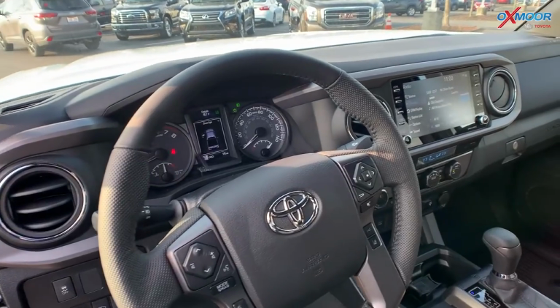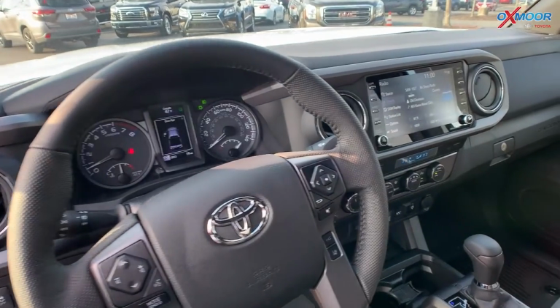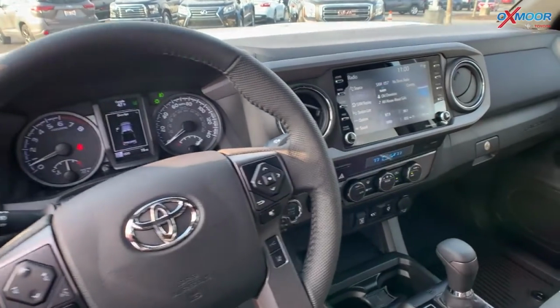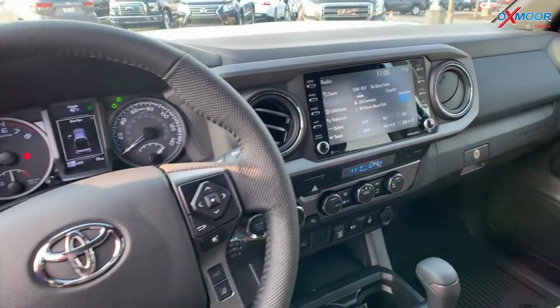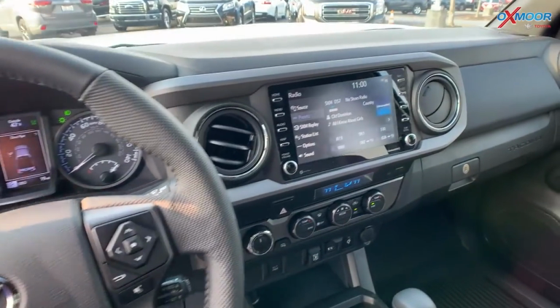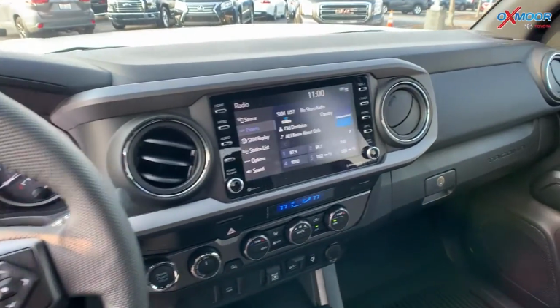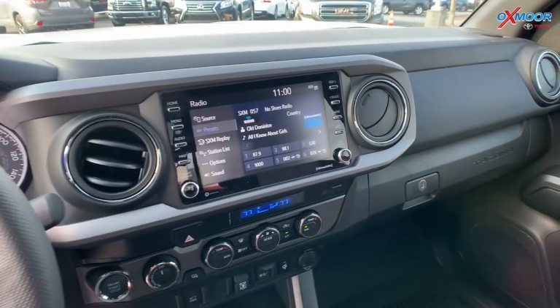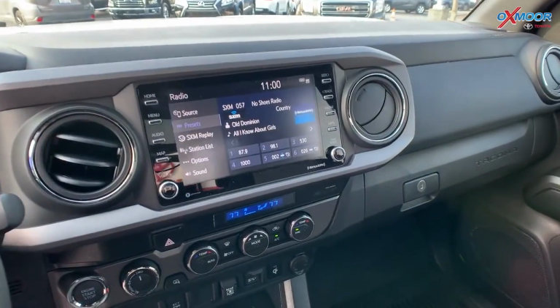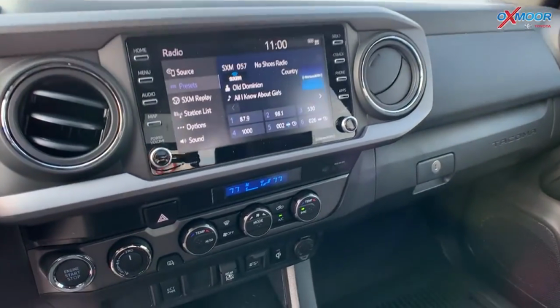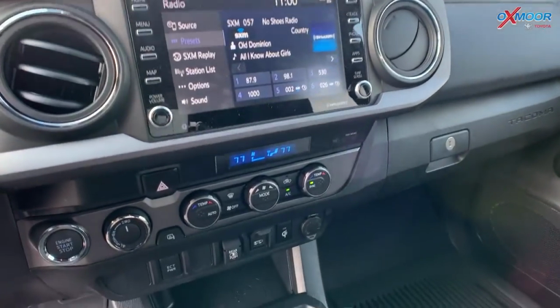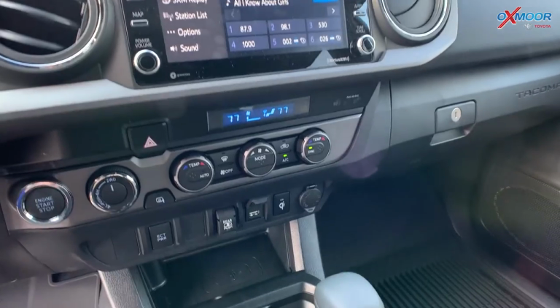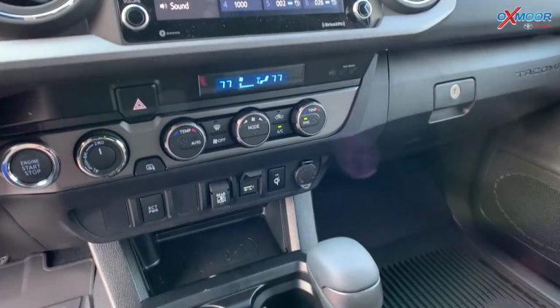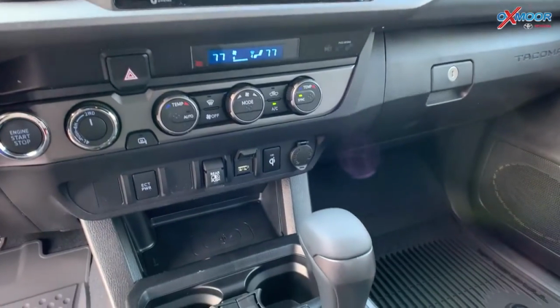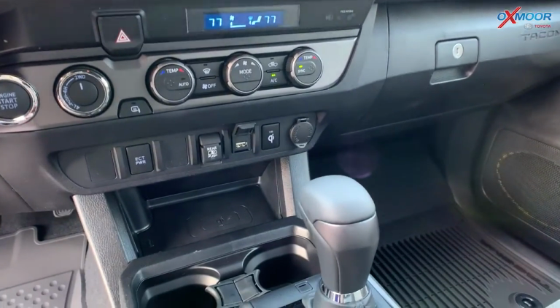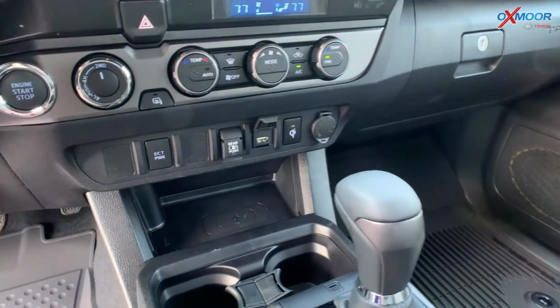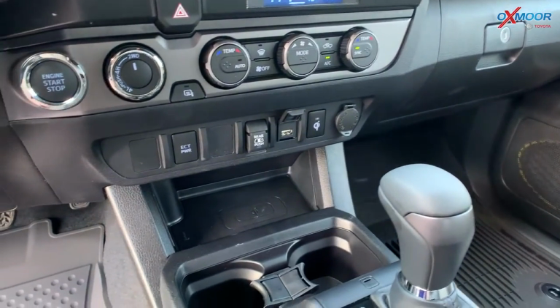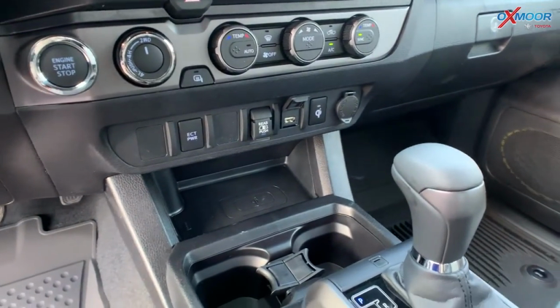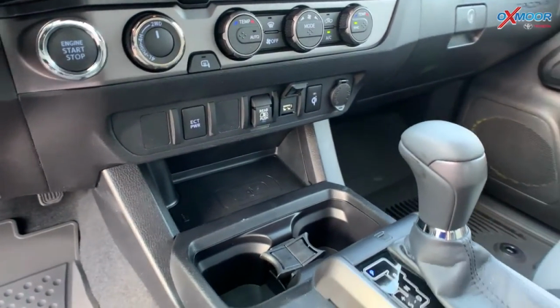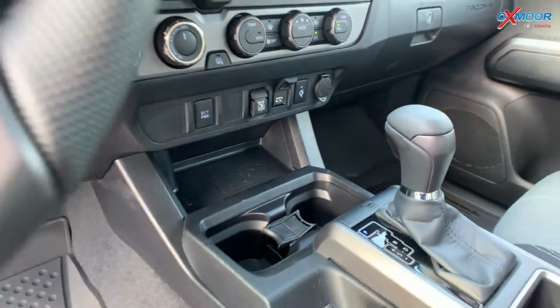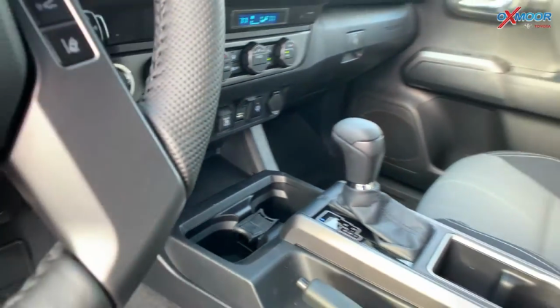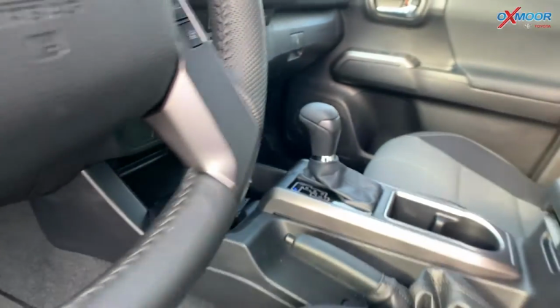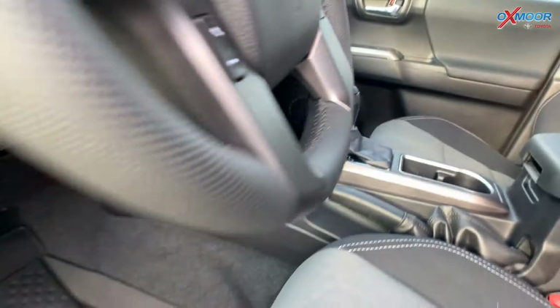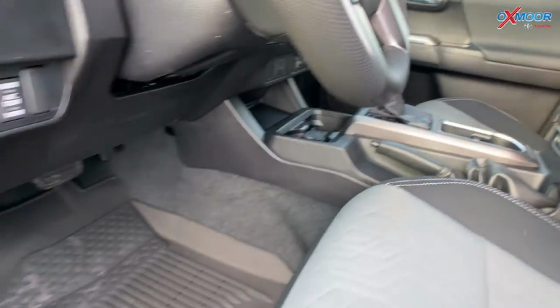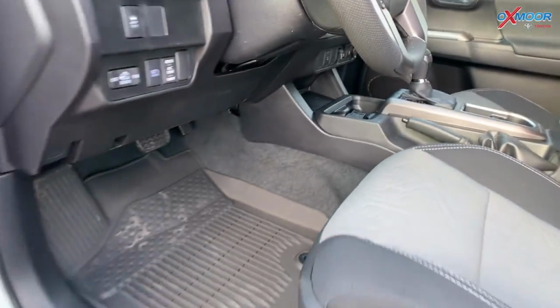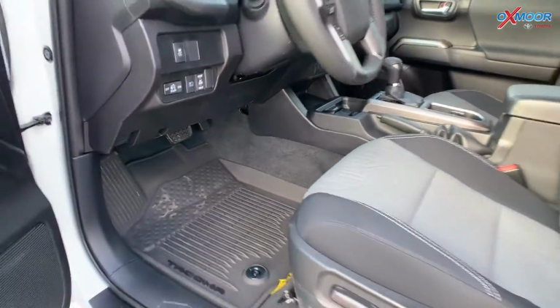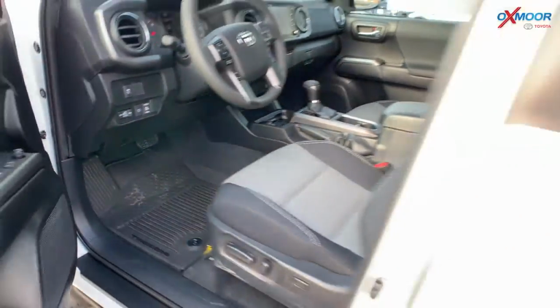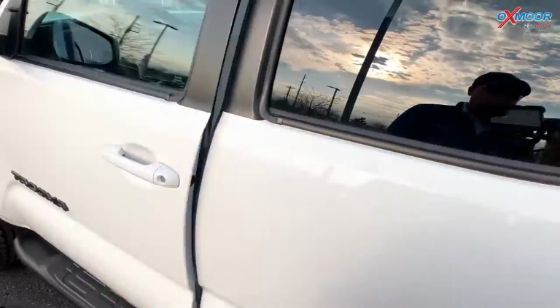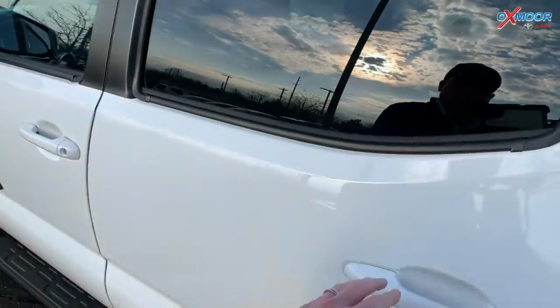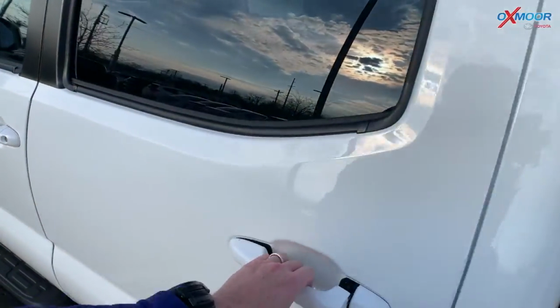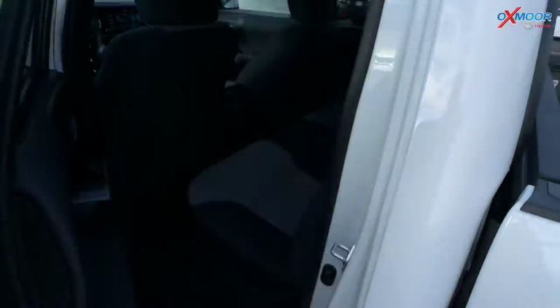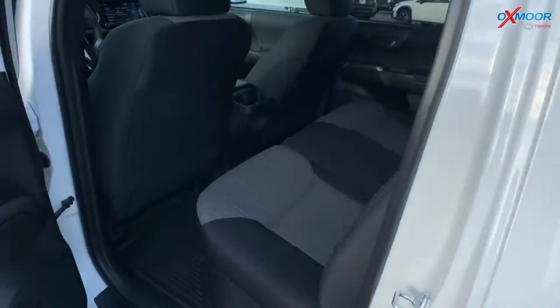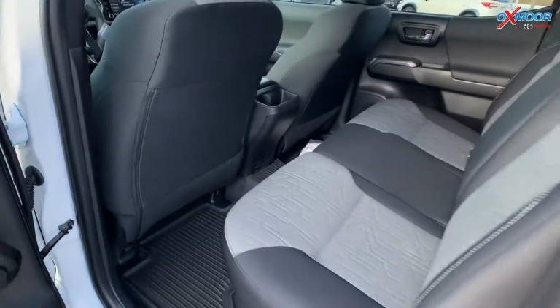Jumping on in, you do have the gray and black fabric seating. There's going to be an 8-inch touch screen, and you're going to have Apple CarPlay and Android Auto. We'll go ahead and show you the second row as well.